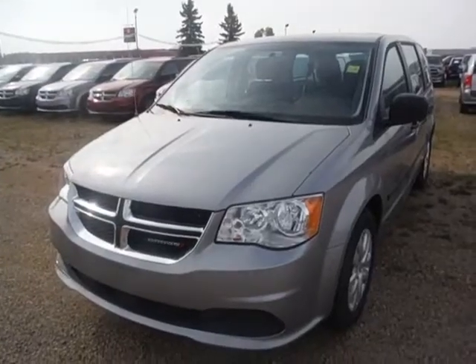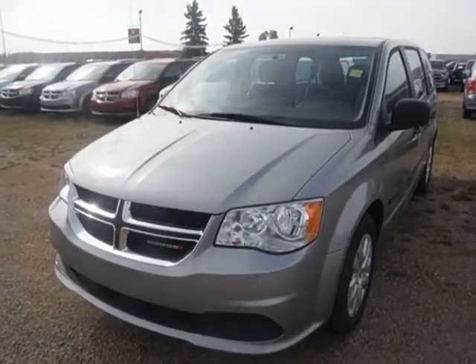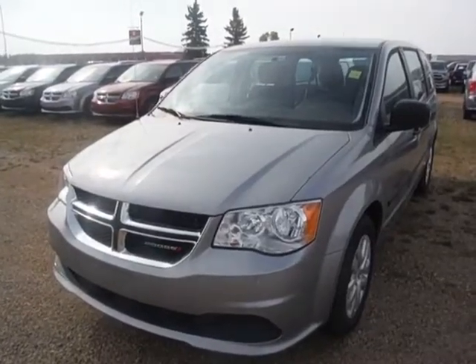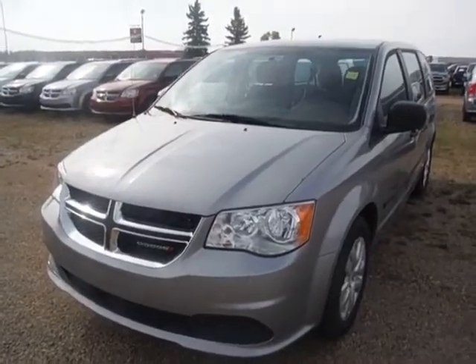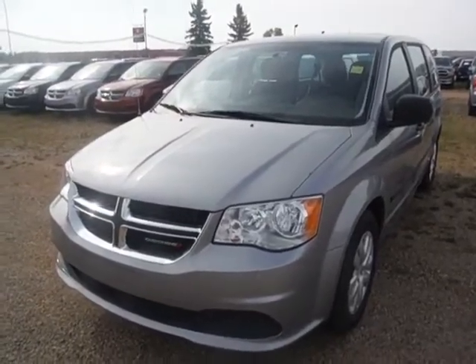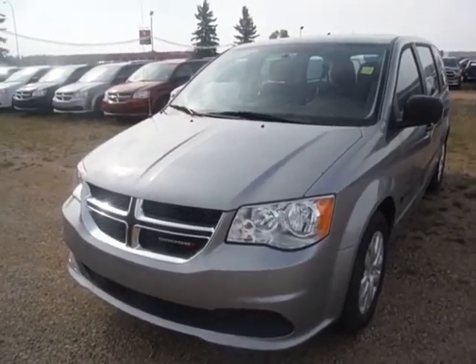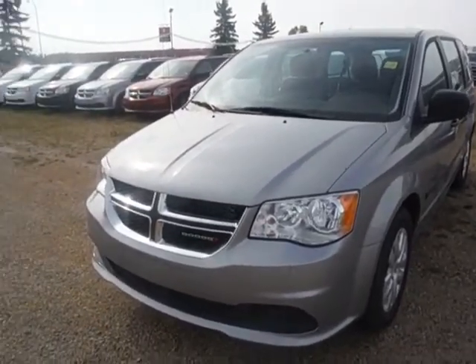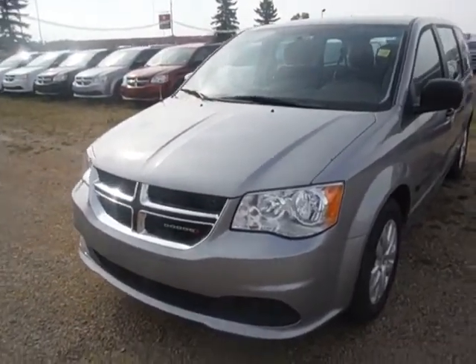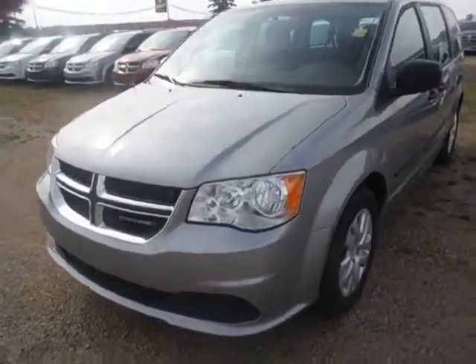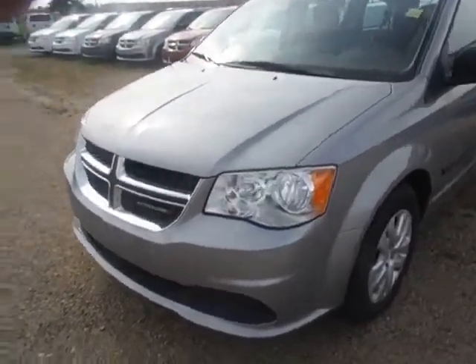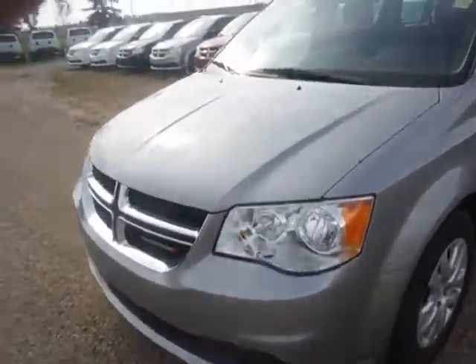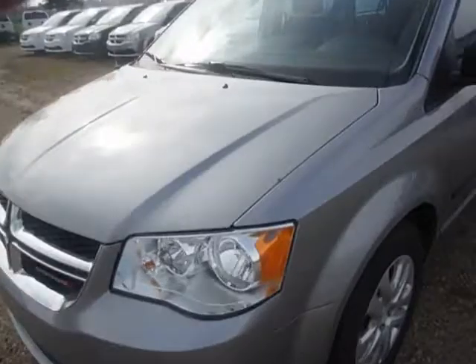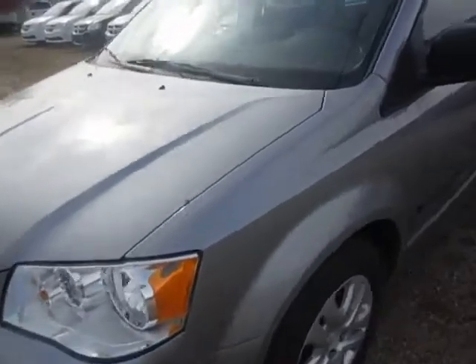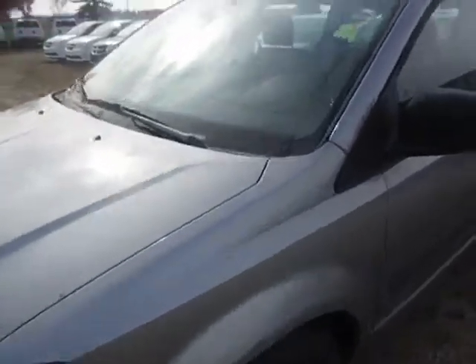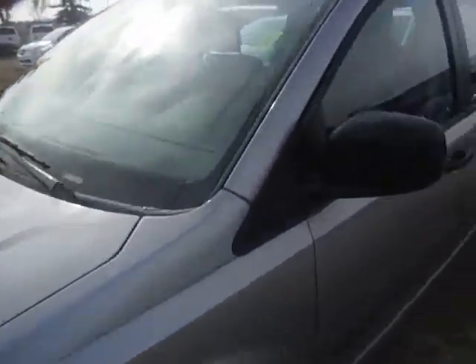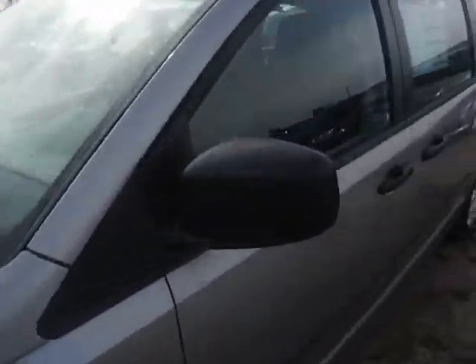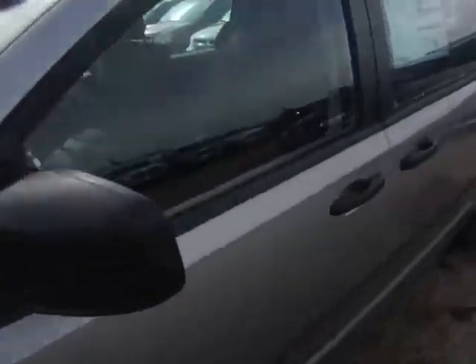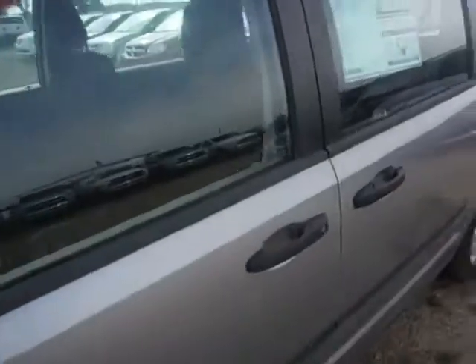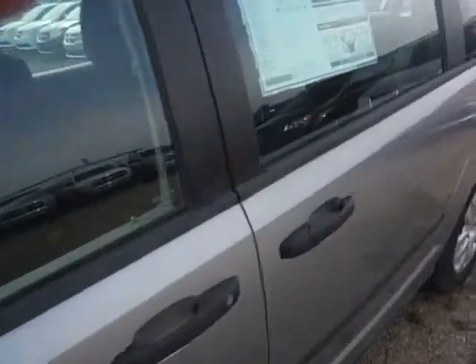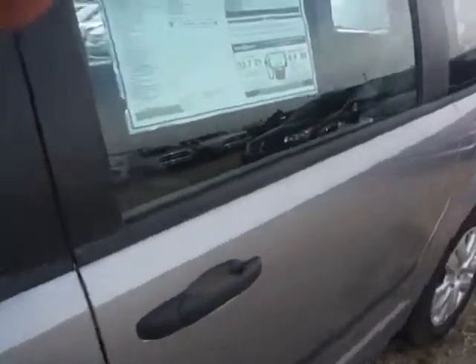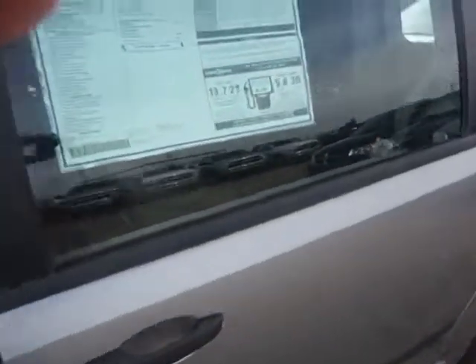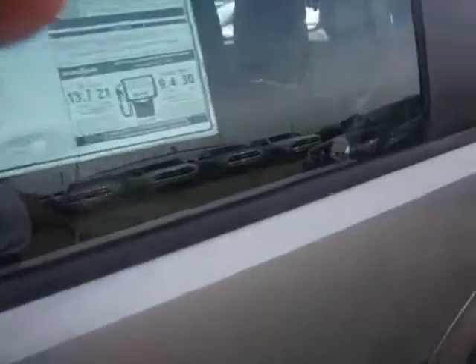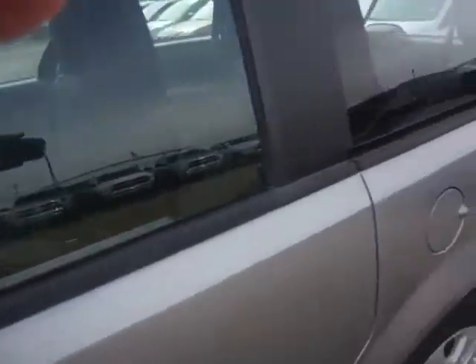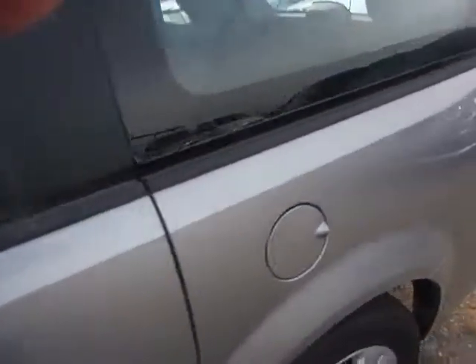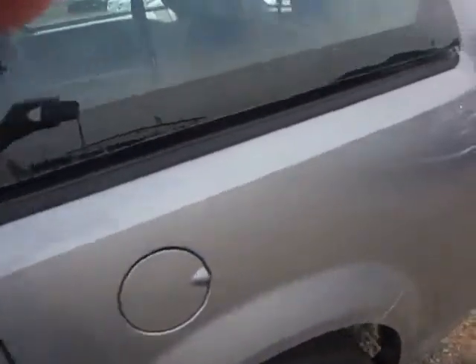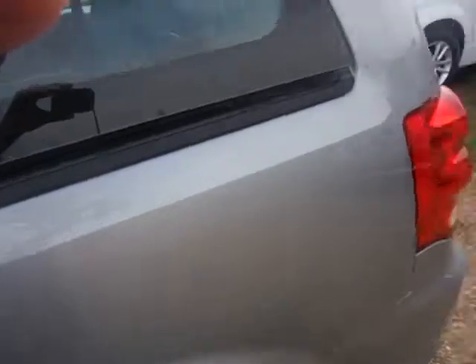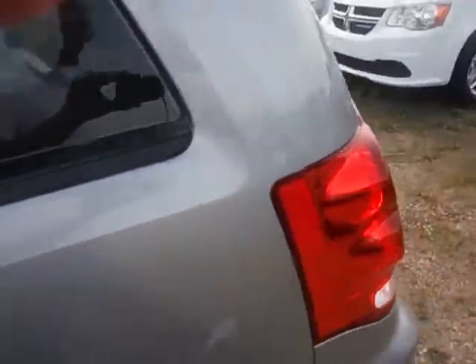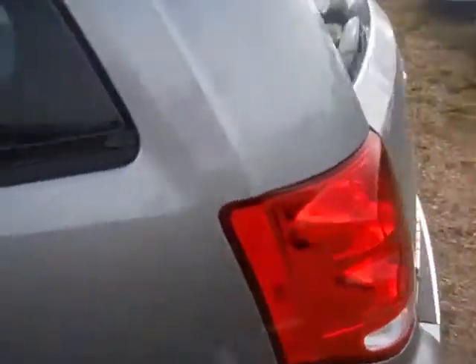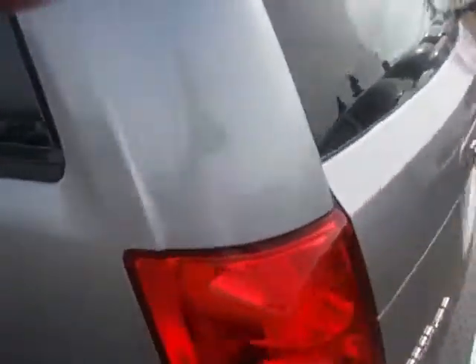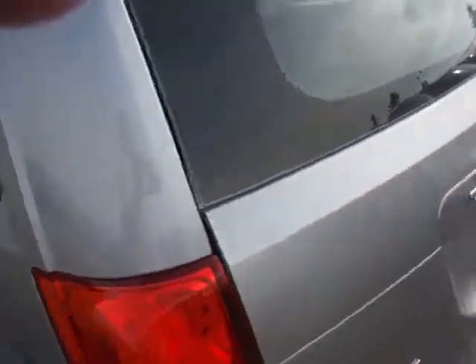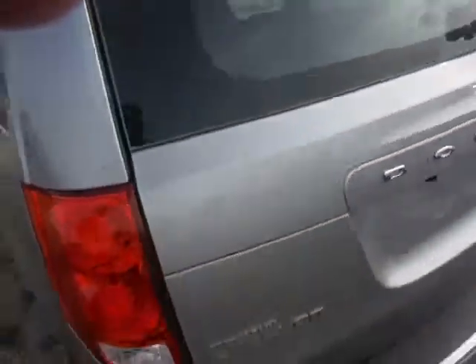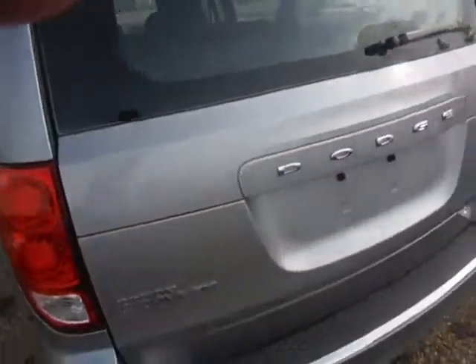Good morning, it's Eldon Johnson out here at Pinocchio Dodge. Here's the Billet Silver Grand Caravan CVP you're inquiring on. Of course, equipped with the Pentastar V6, one of Ward's top 10 motors.